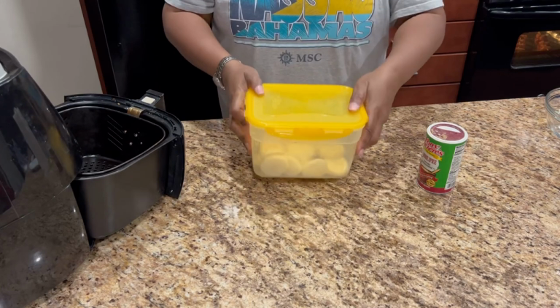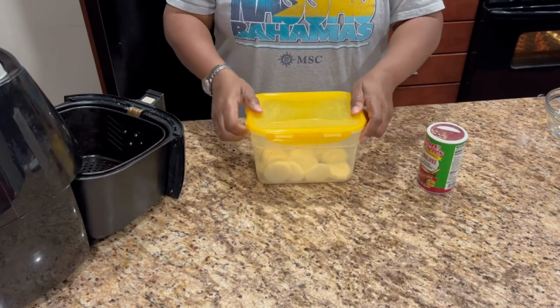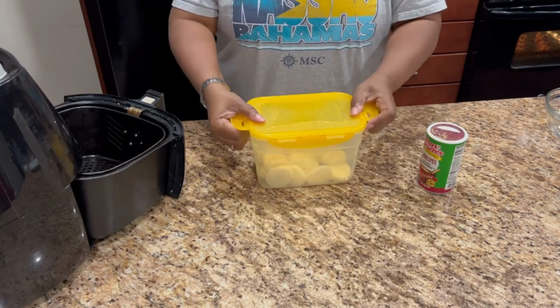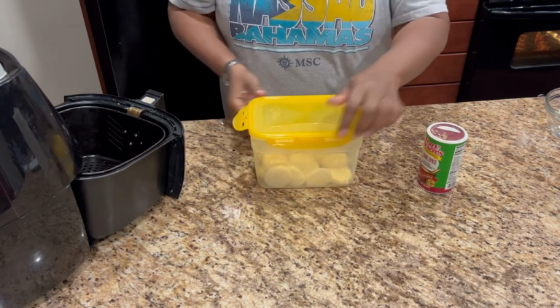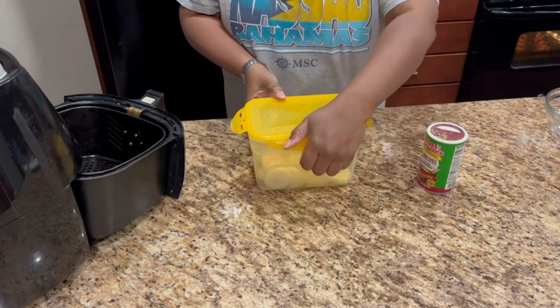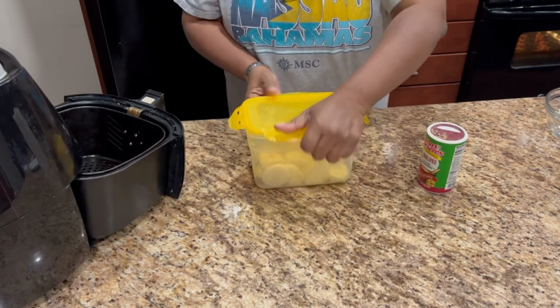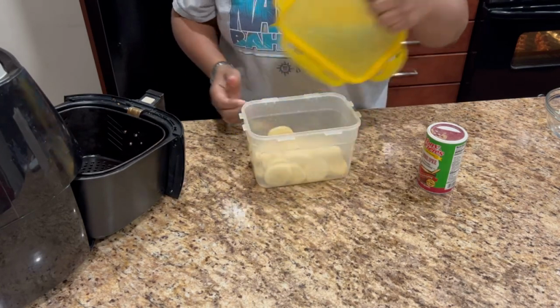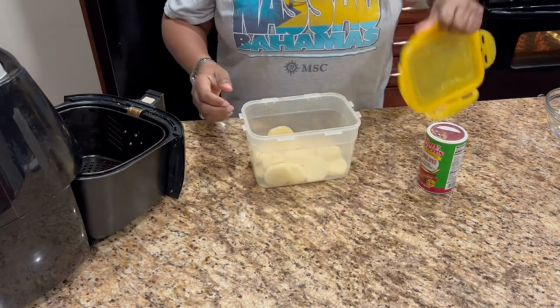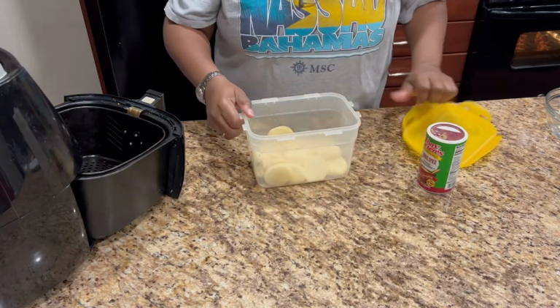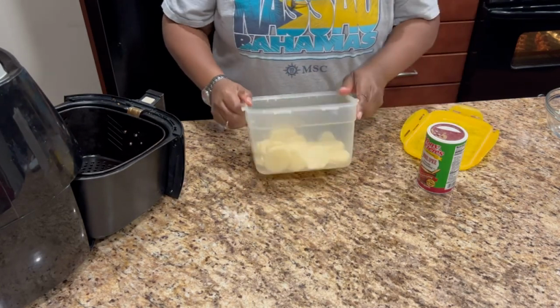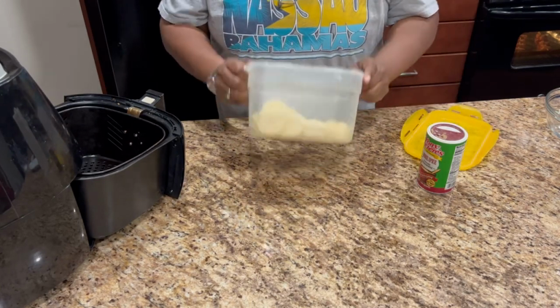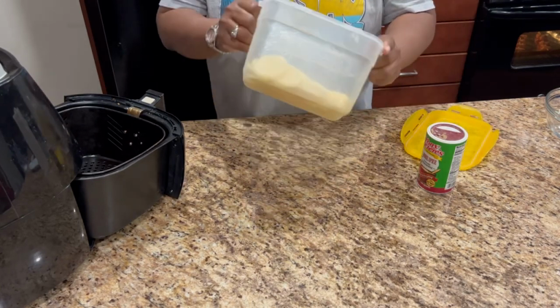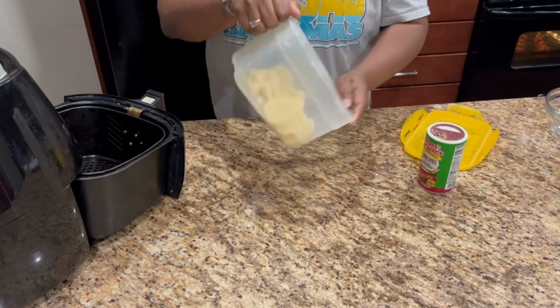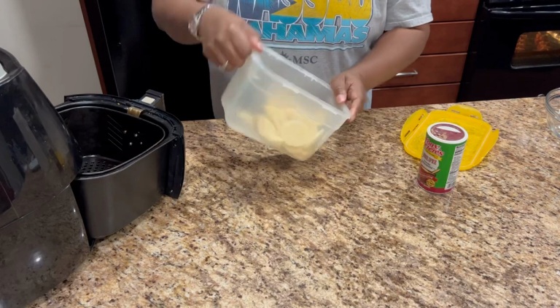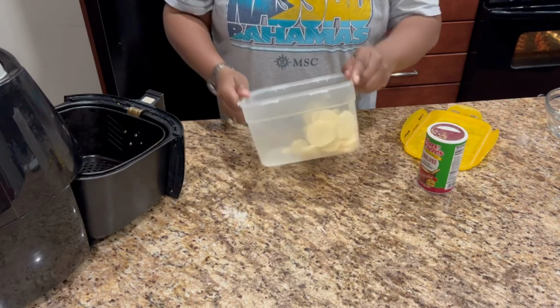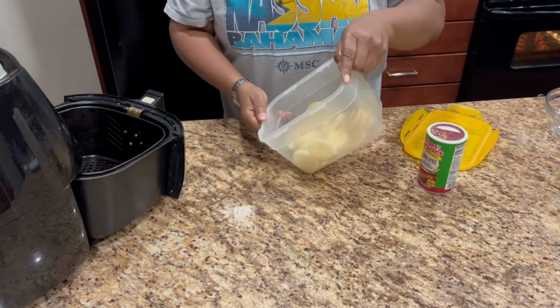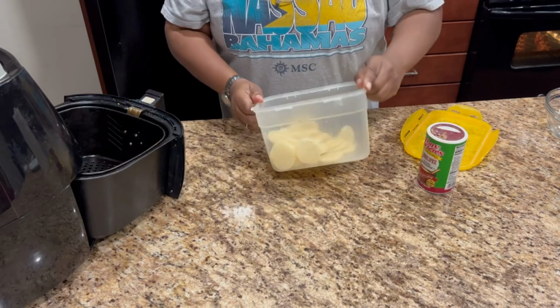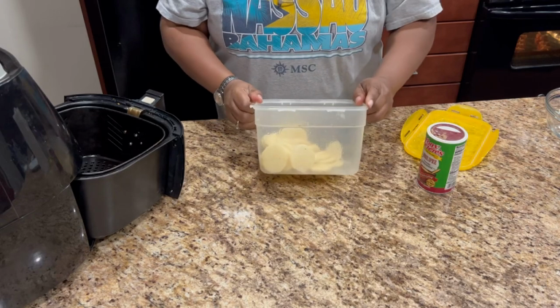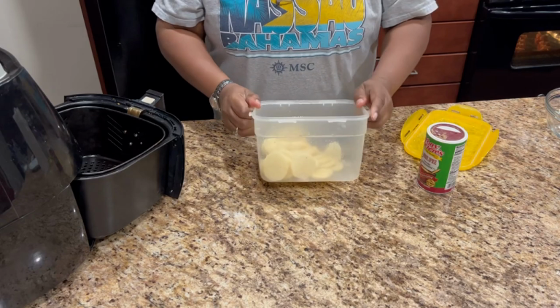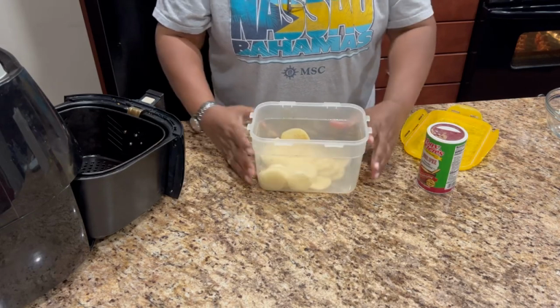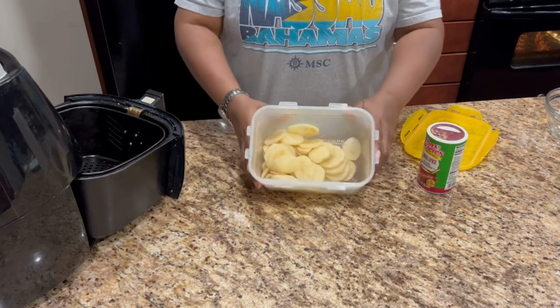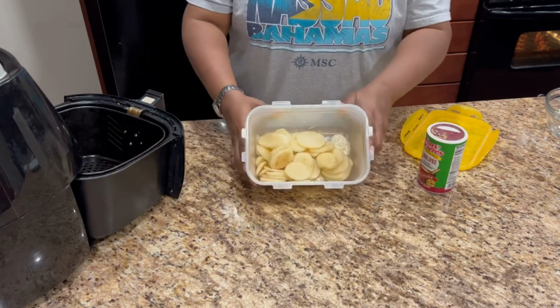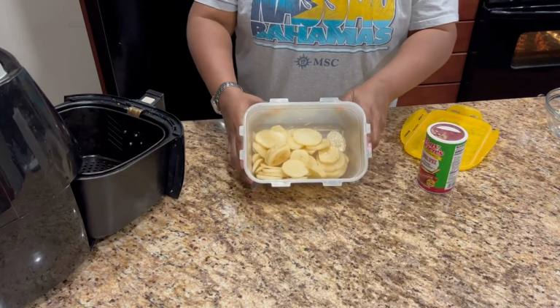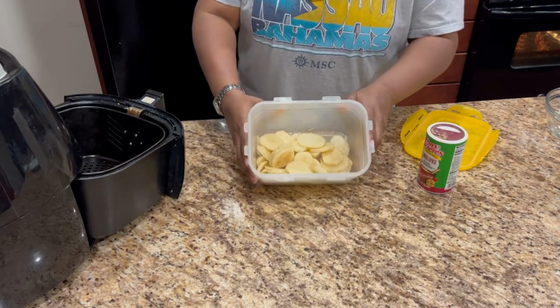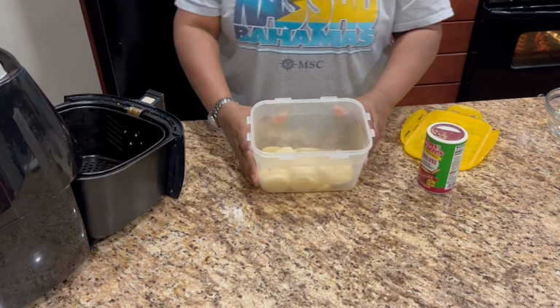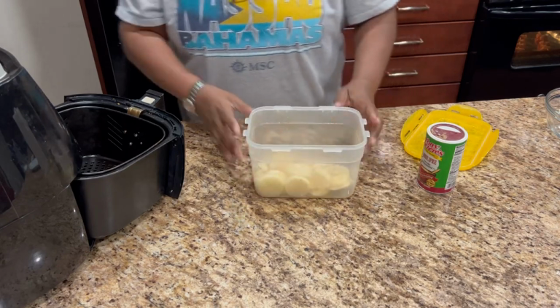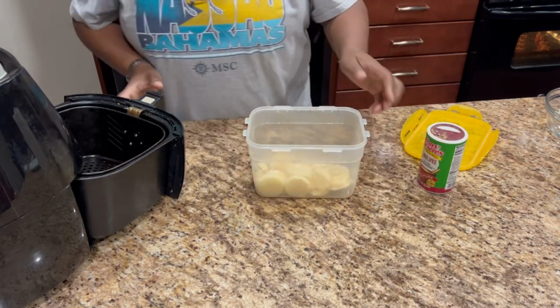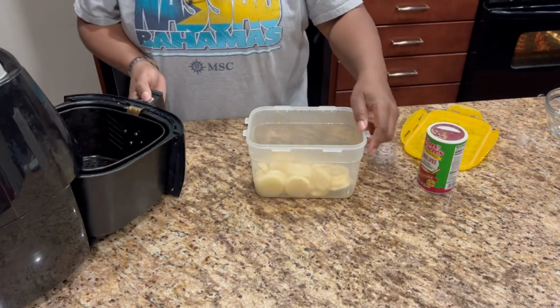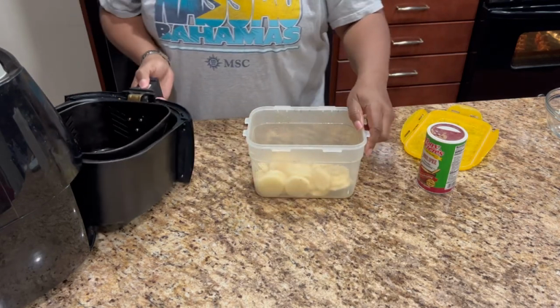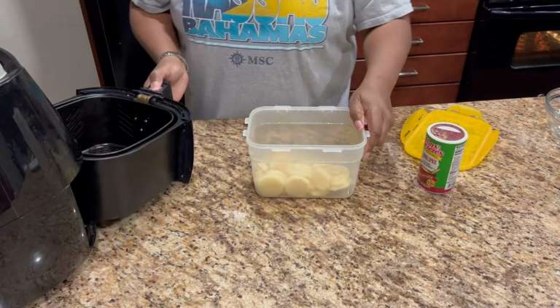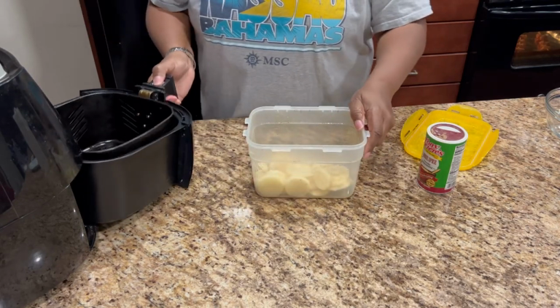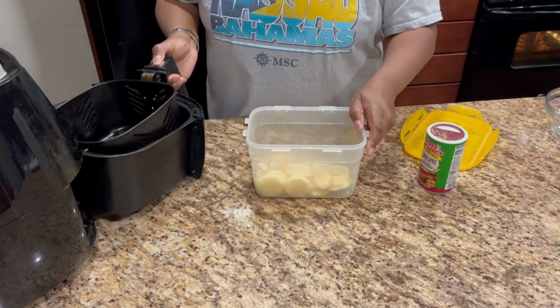I'm going to put it on the Traeger for me.